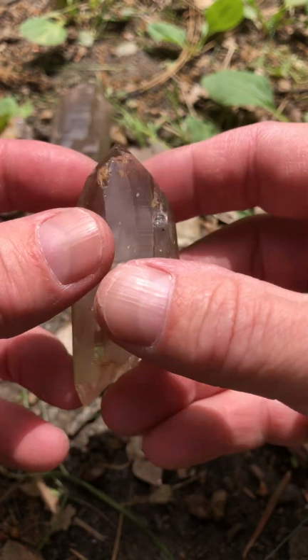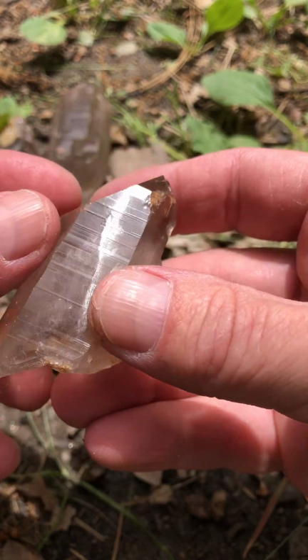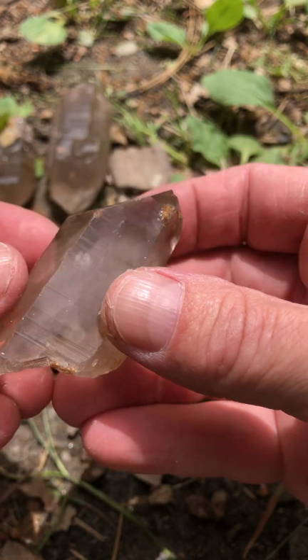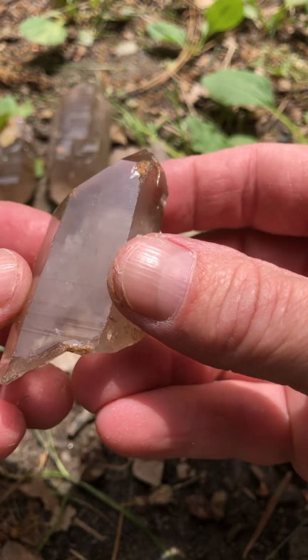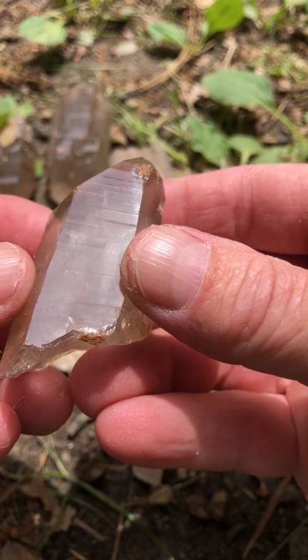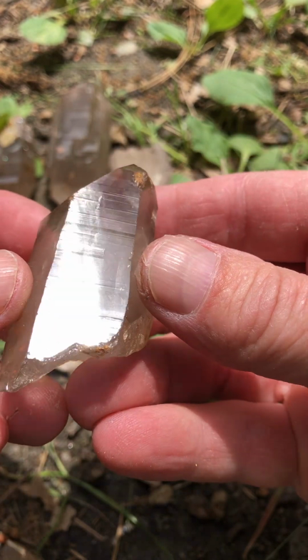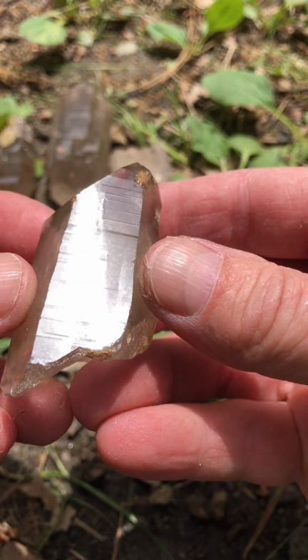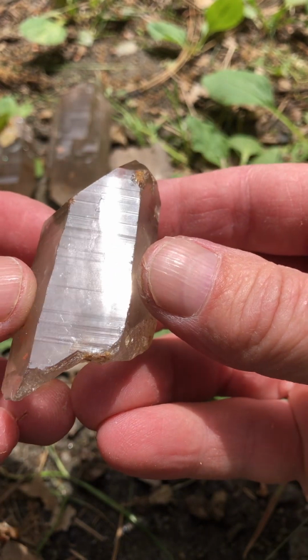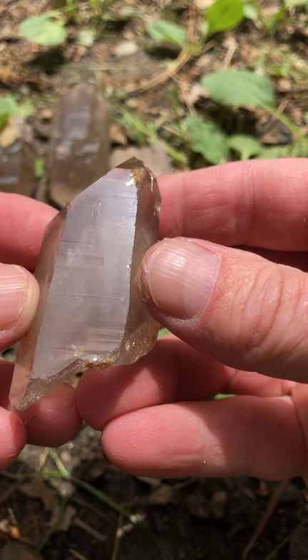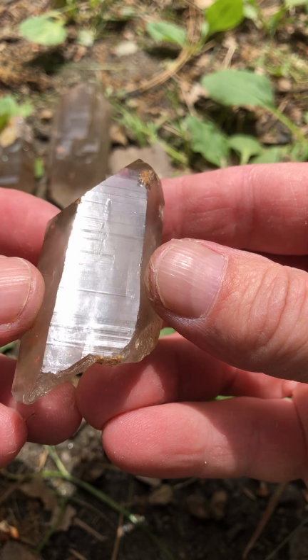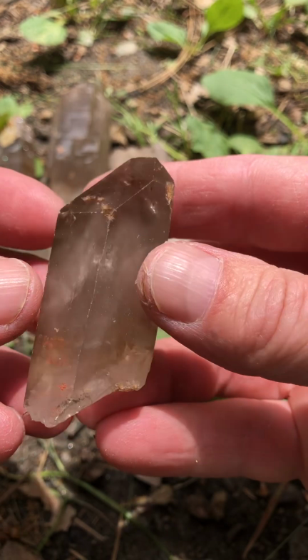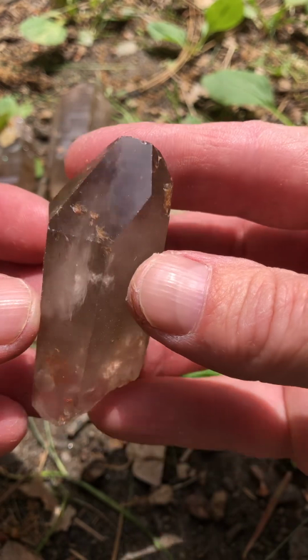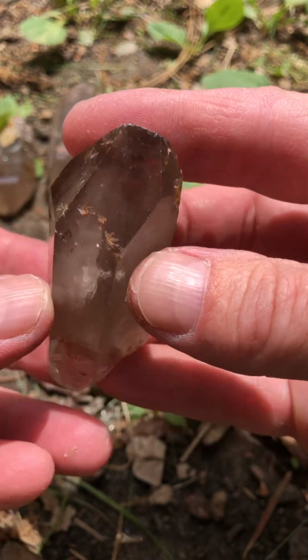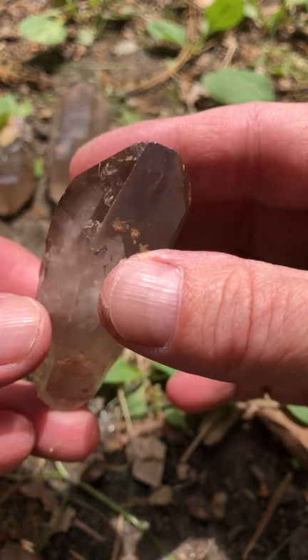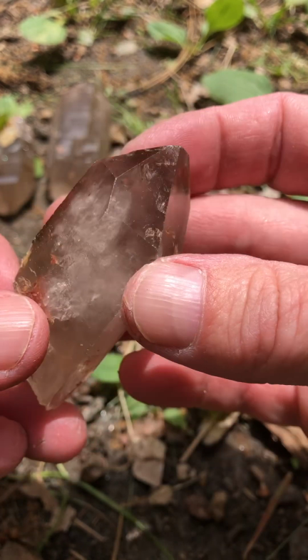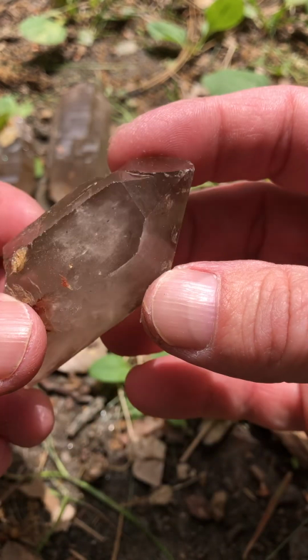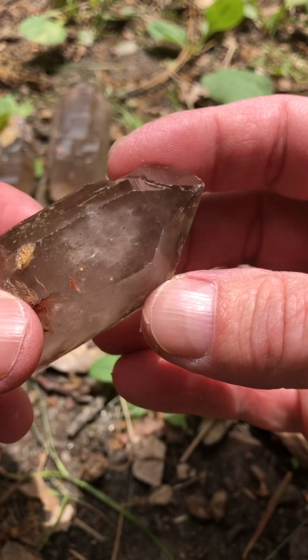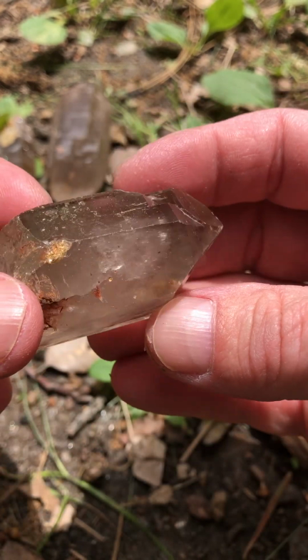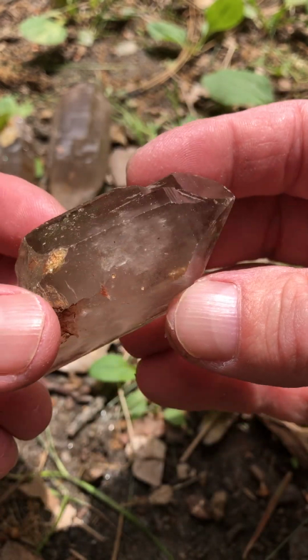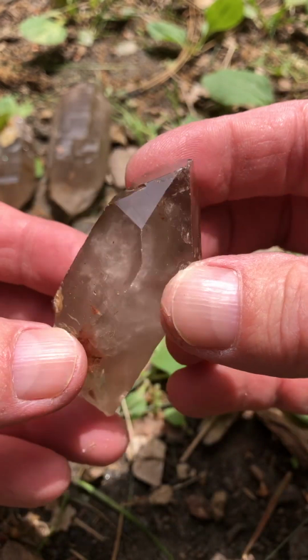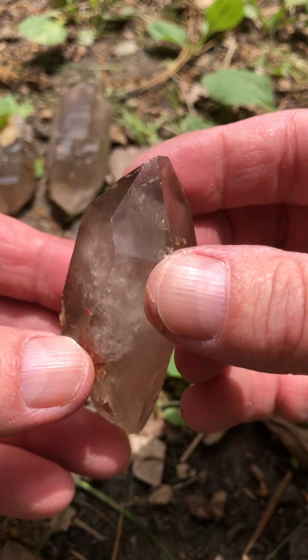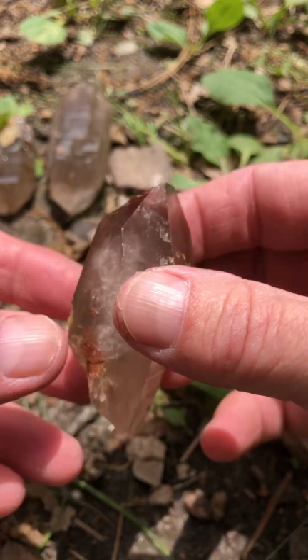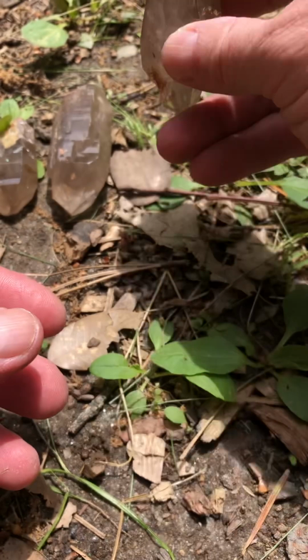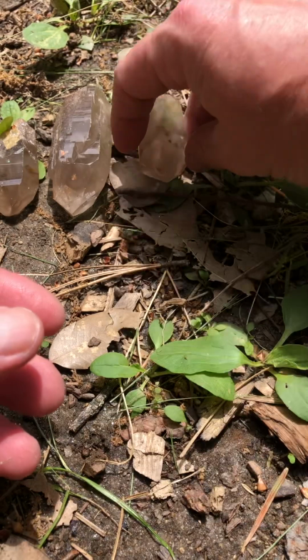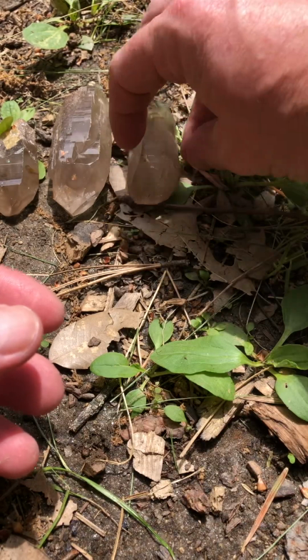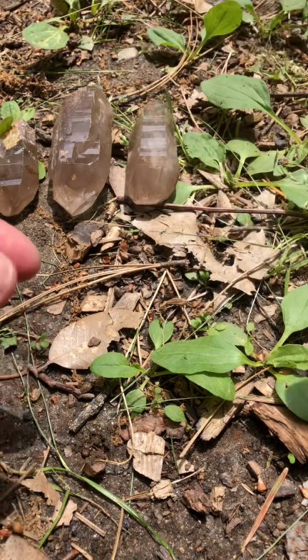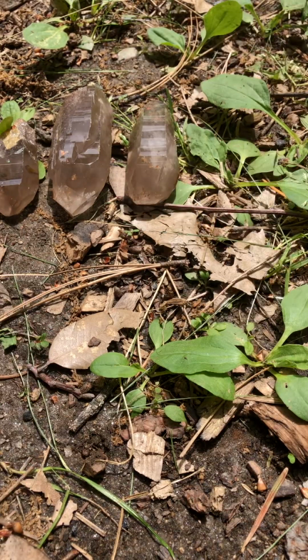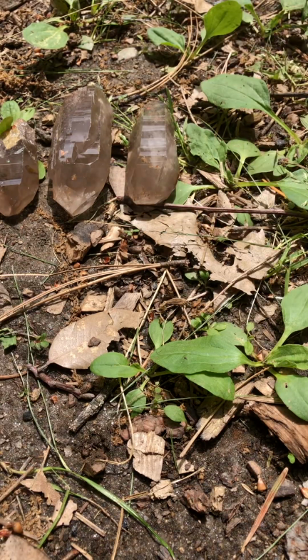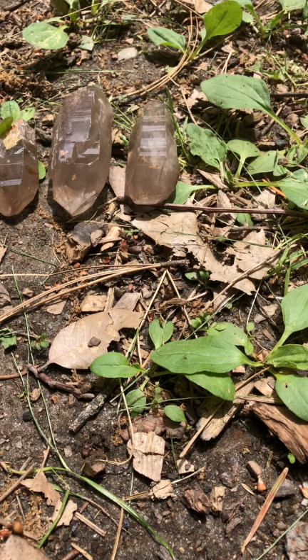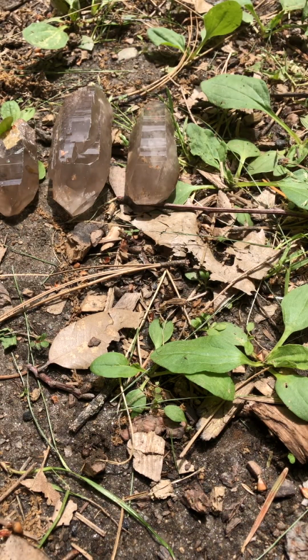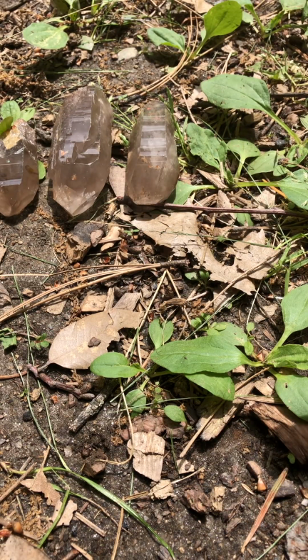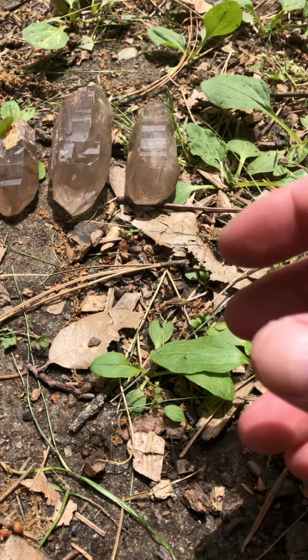These are smoky quartz. They just came in the mail and they're so beautiful. Let me know what you think — do you have any smoky quartz crystals of your own?